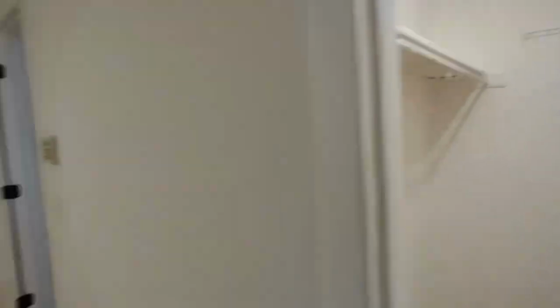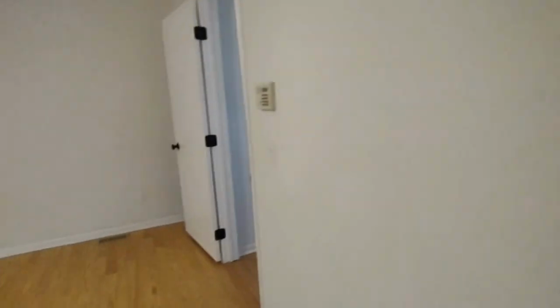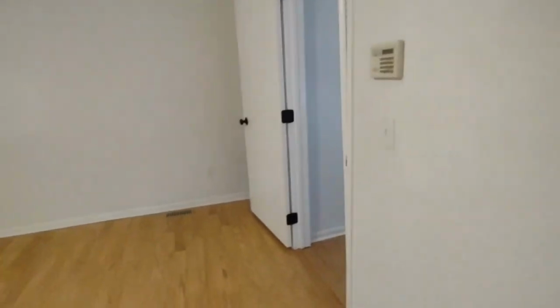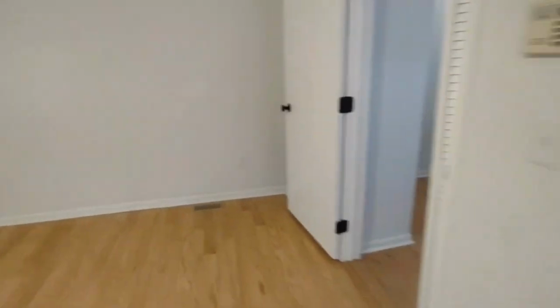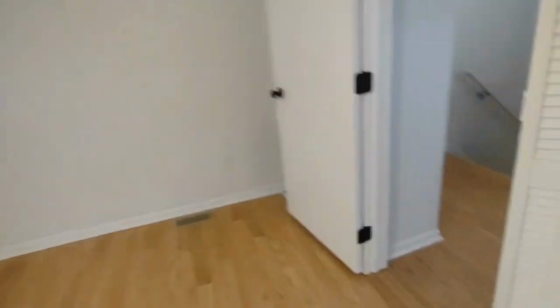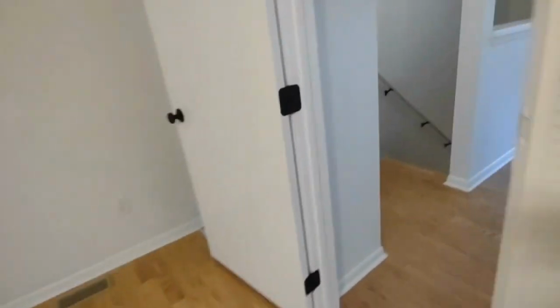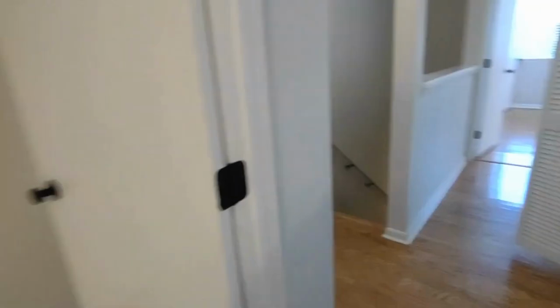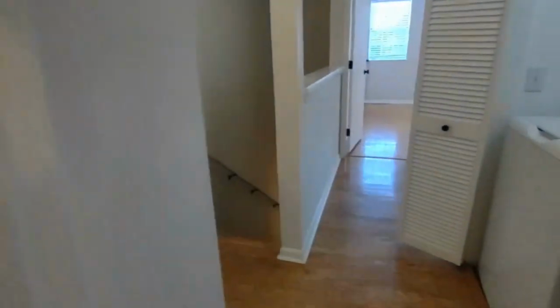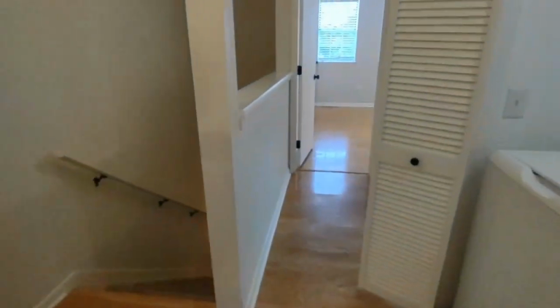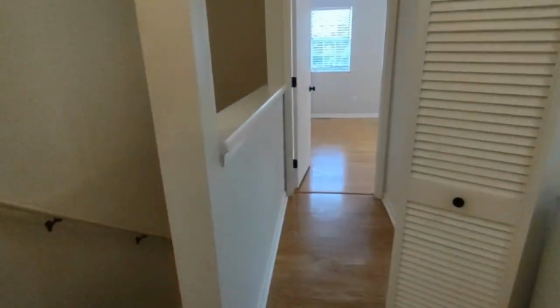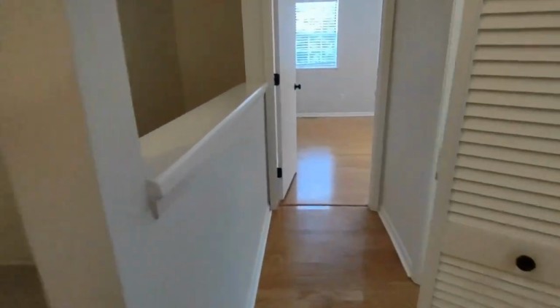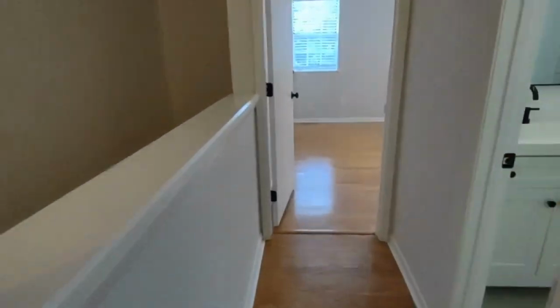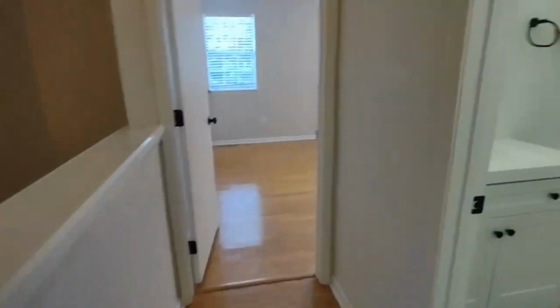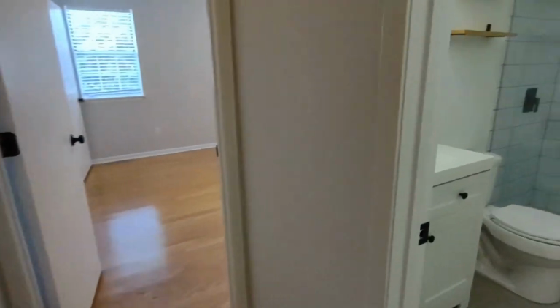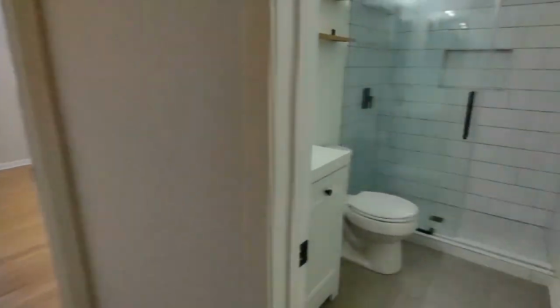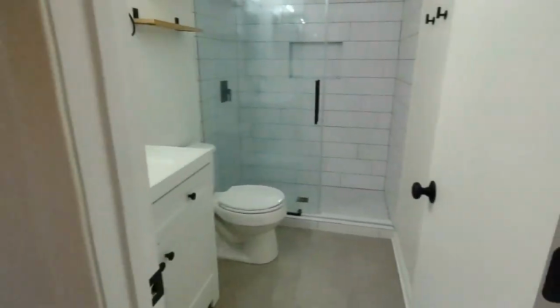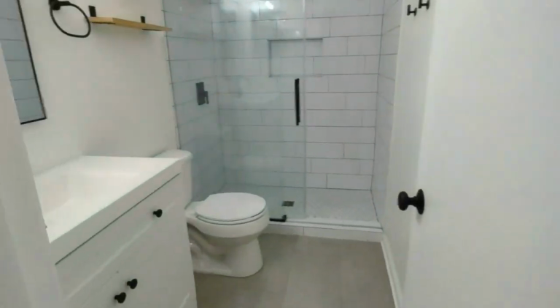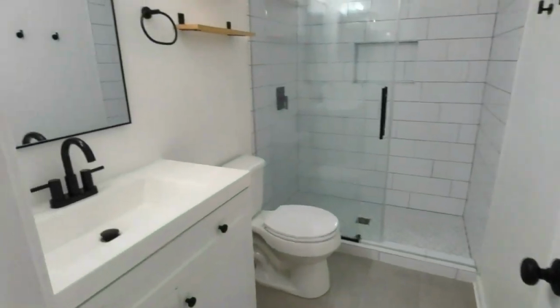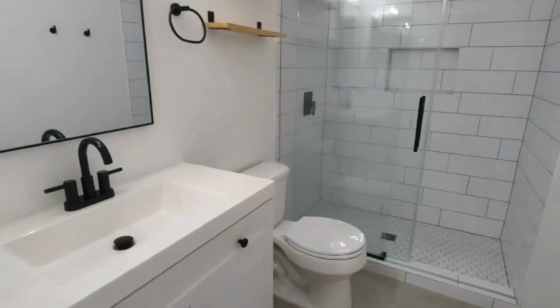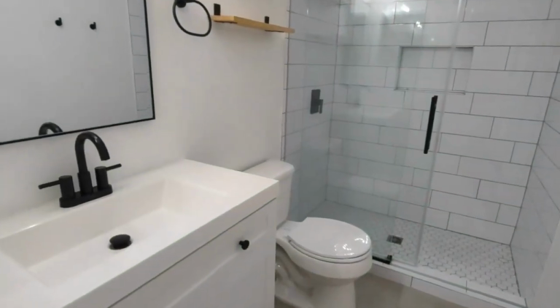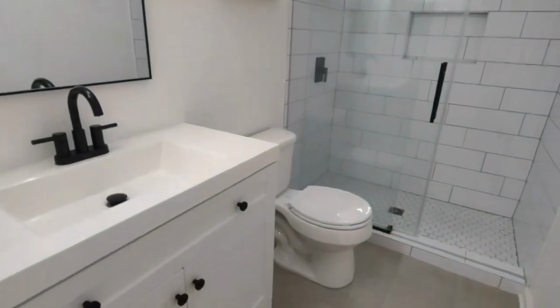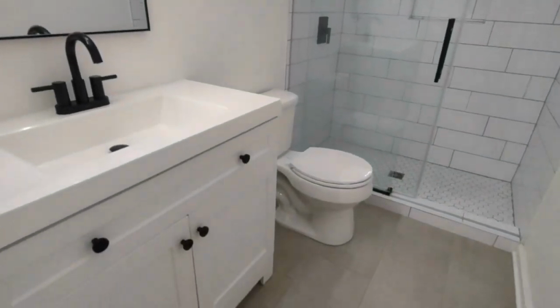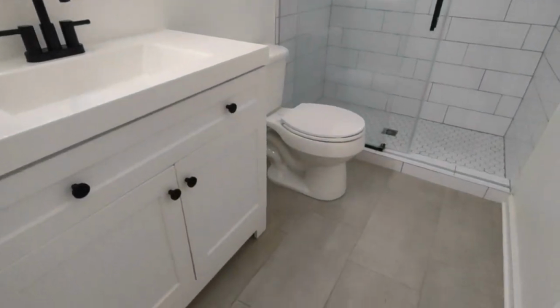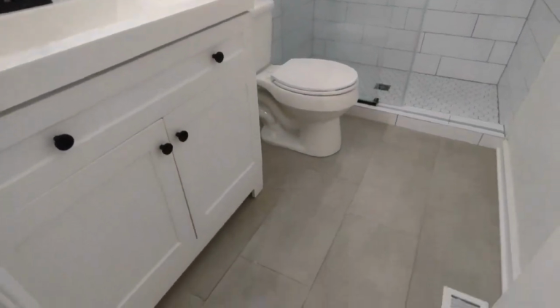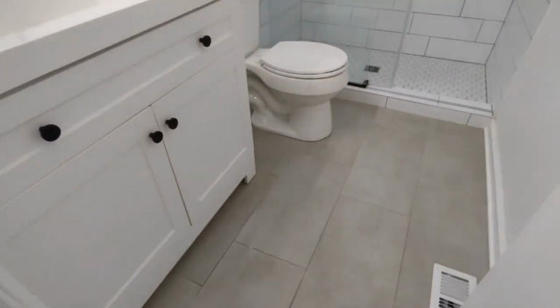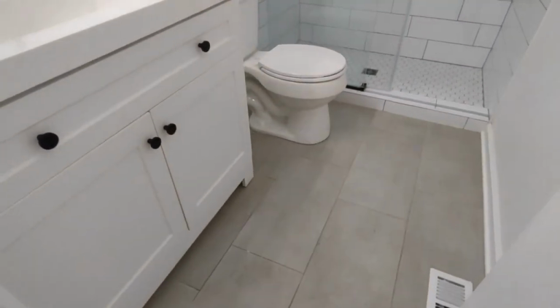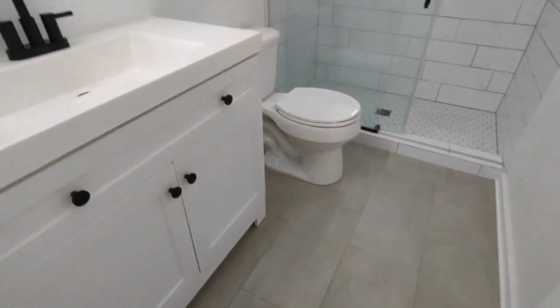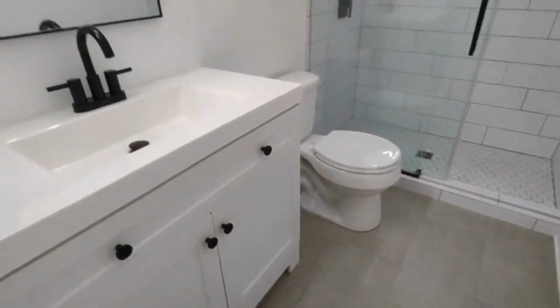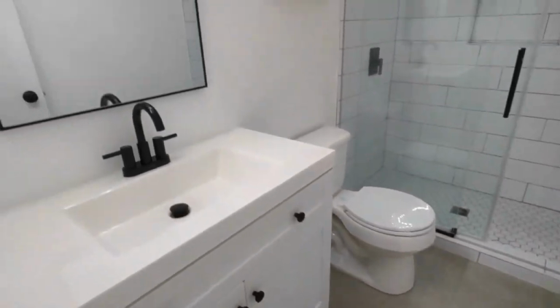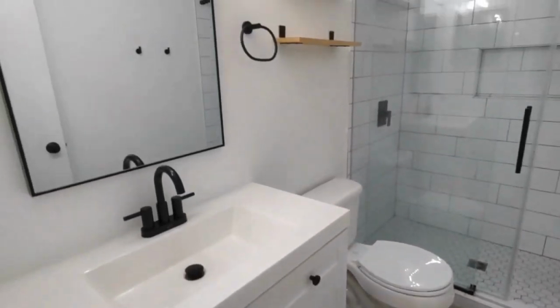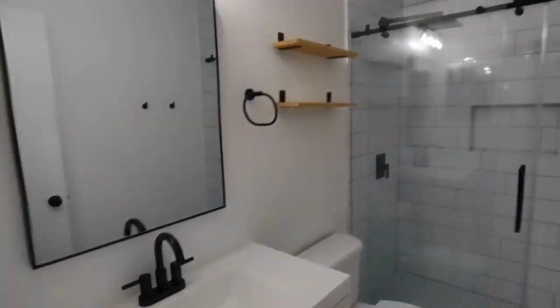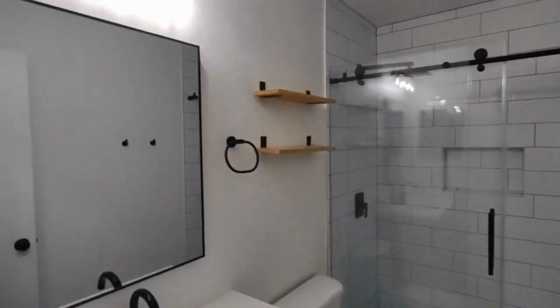We exit this bedroom and go down this small hallway. To our right now is the full bath off the hall. The full bath is complete with a large vanity, ceramic tile flooring, and stand-up shower.